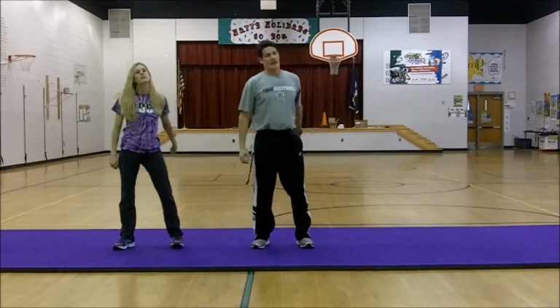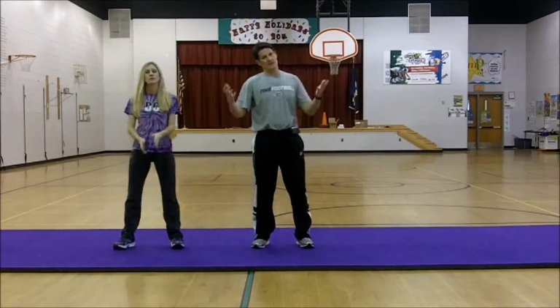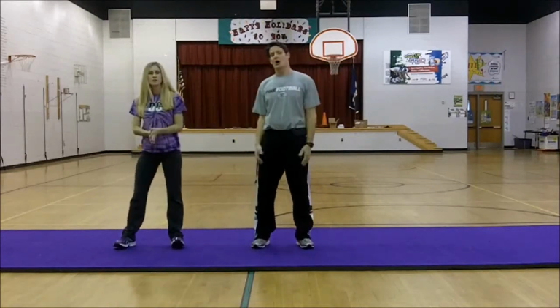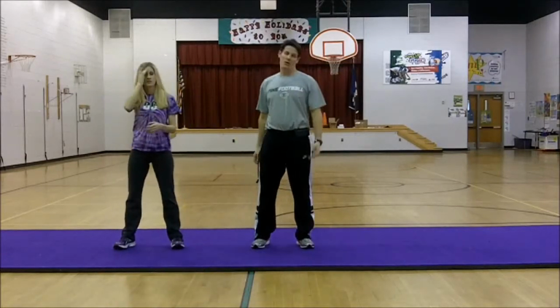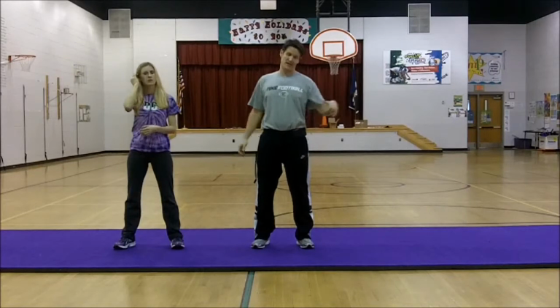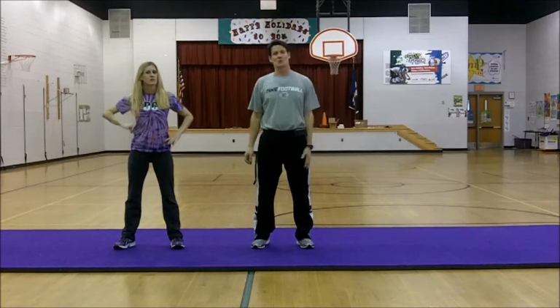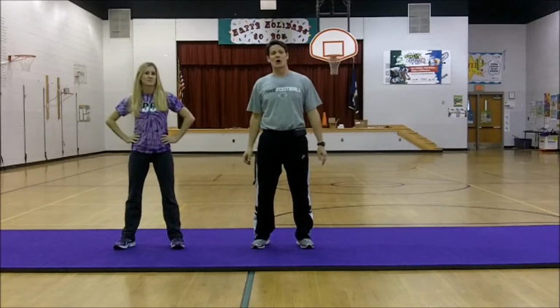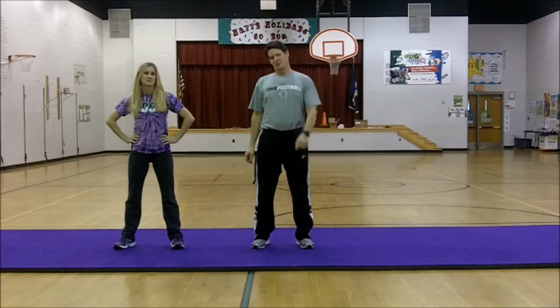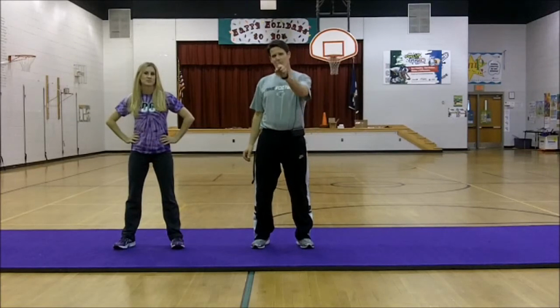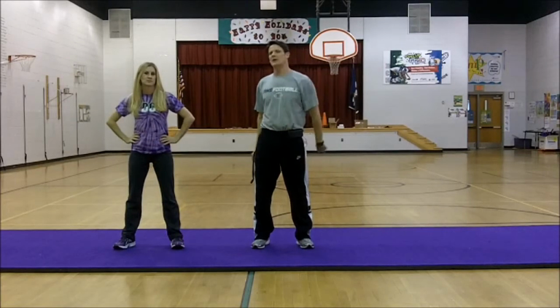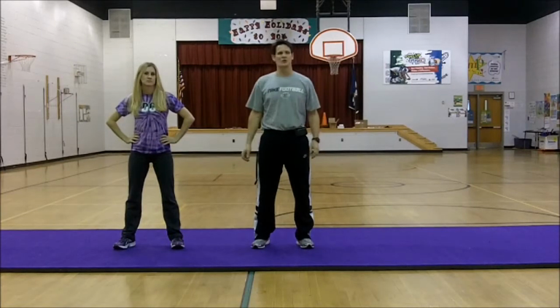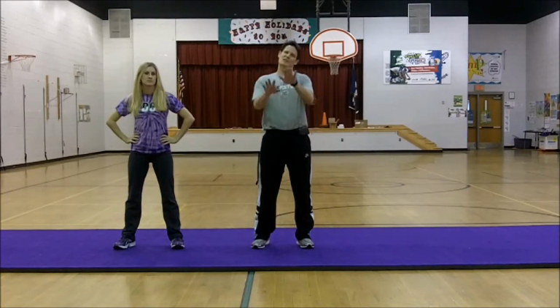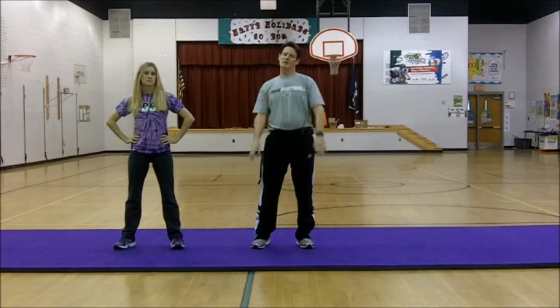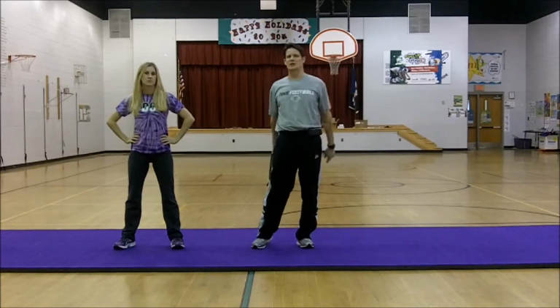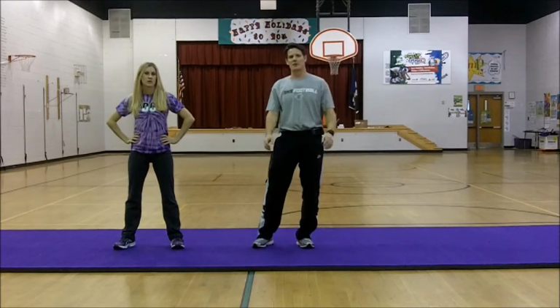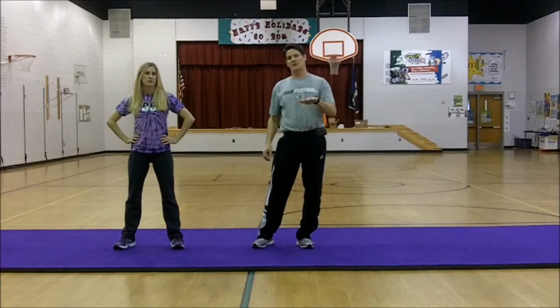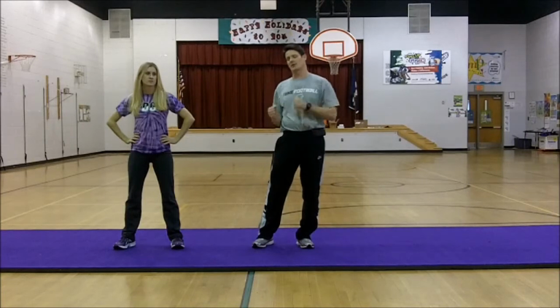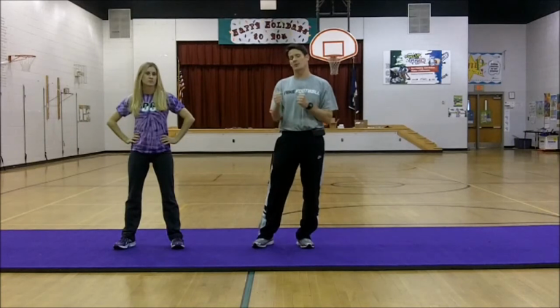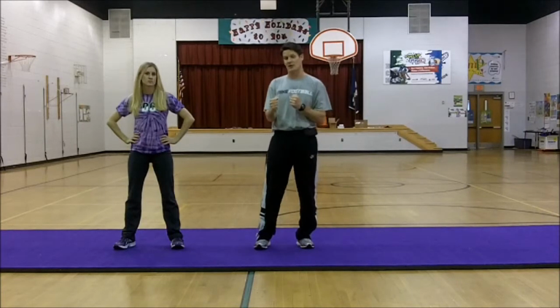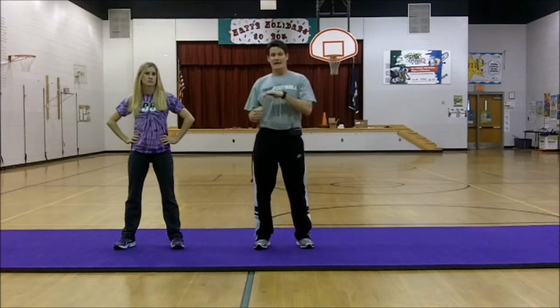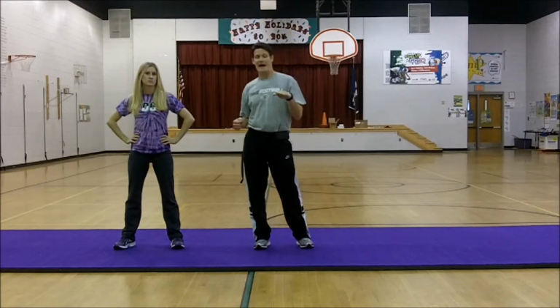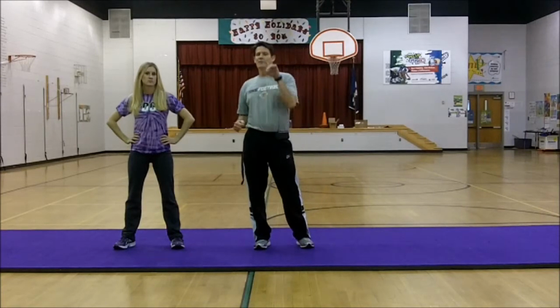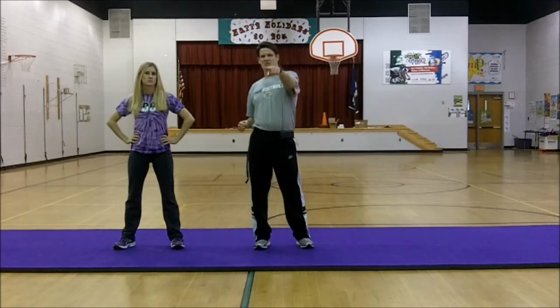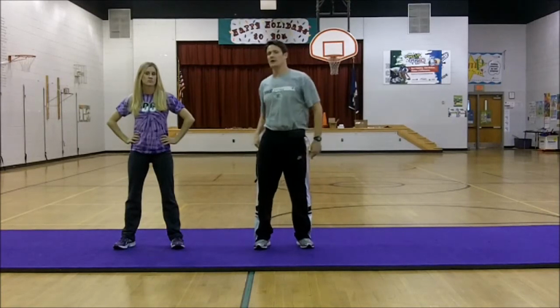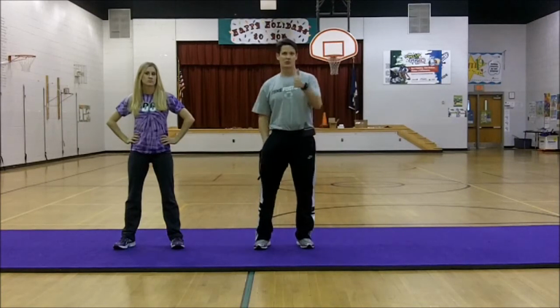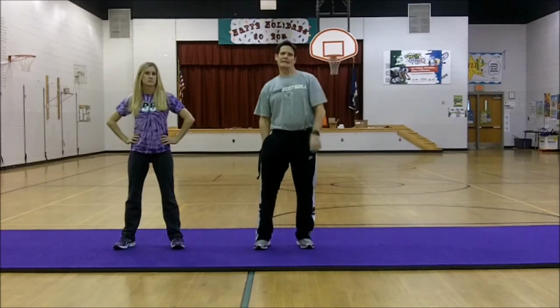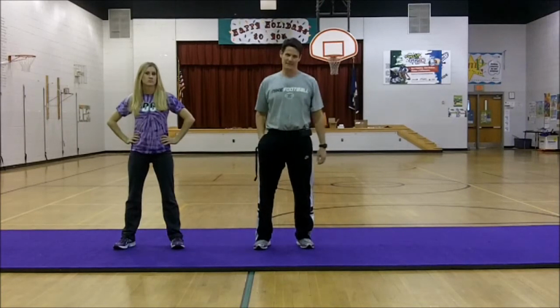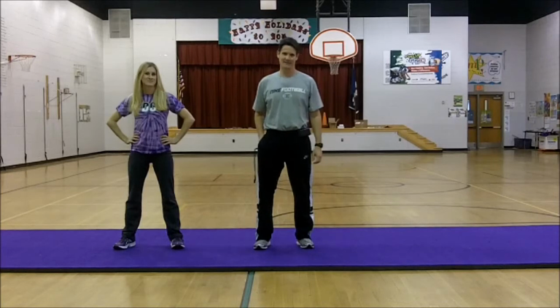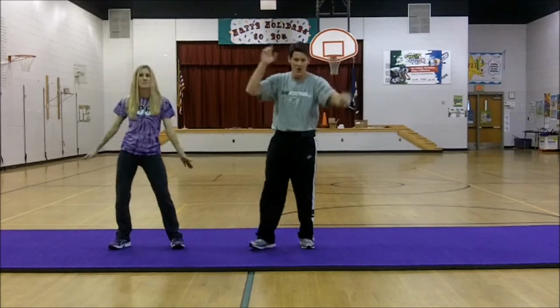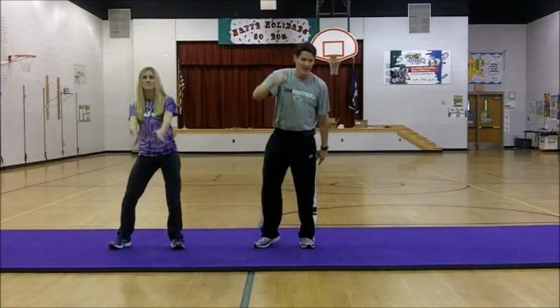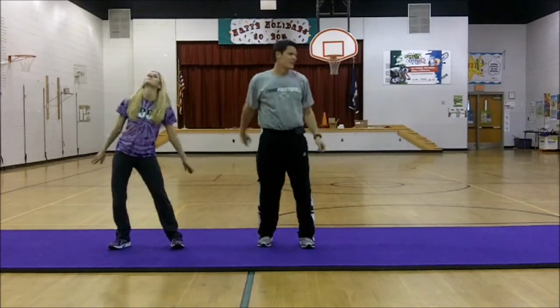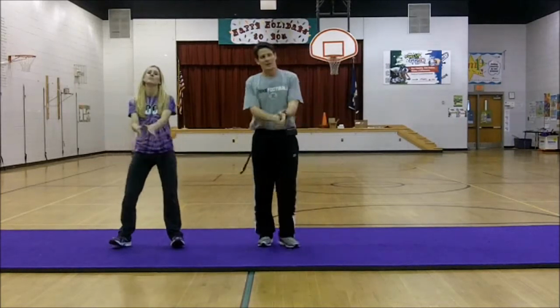That's the basic dance that goes with the song. There's one little part at the end where we switch things up — we're going to cut the punching portion in half. But just keep up with us and you'll do great. Here we go.